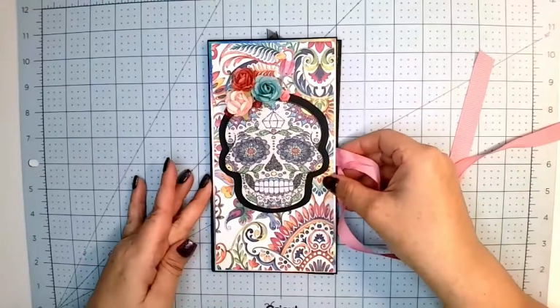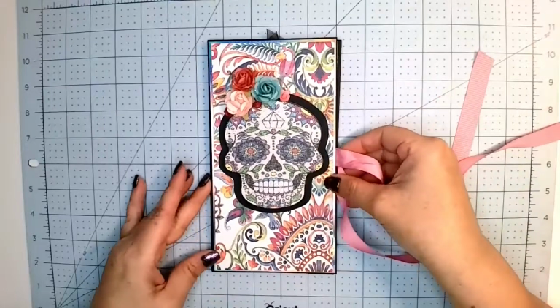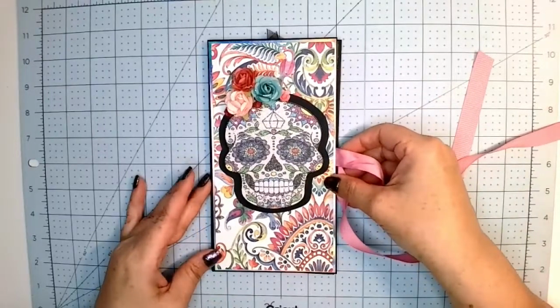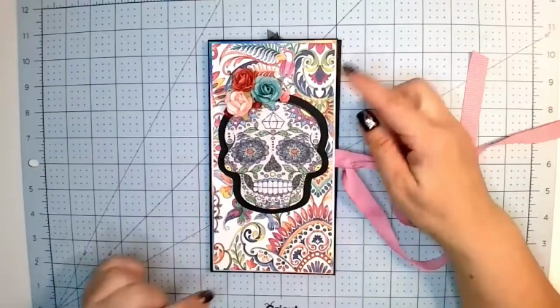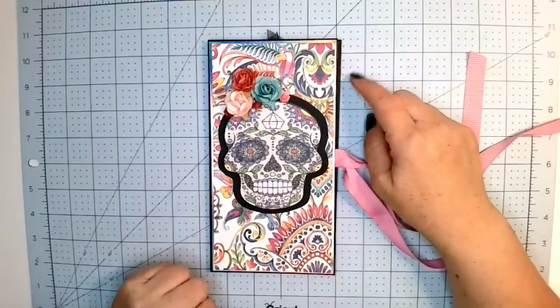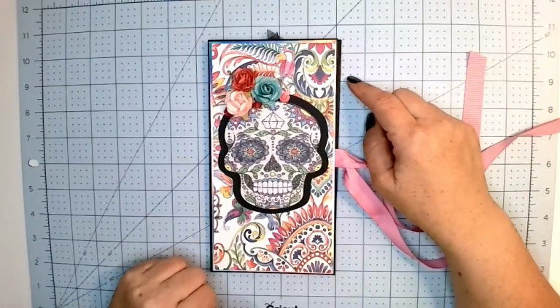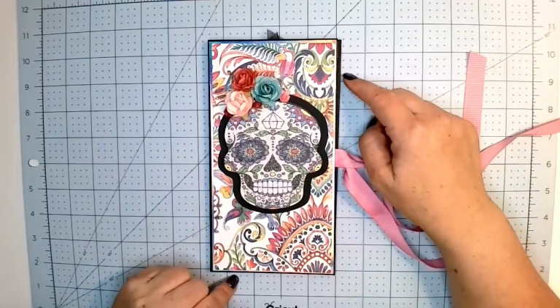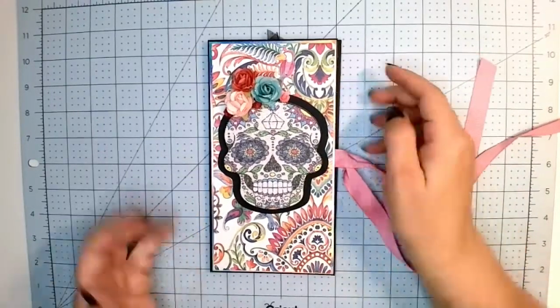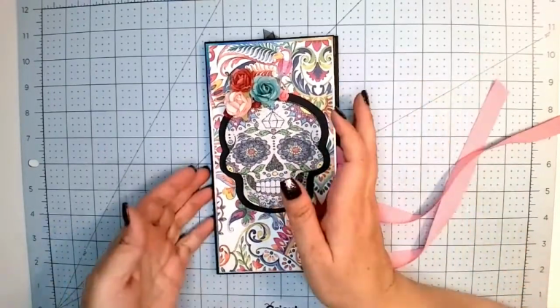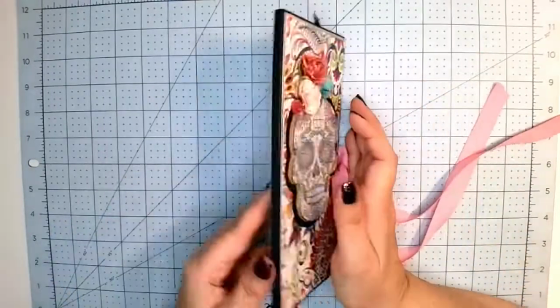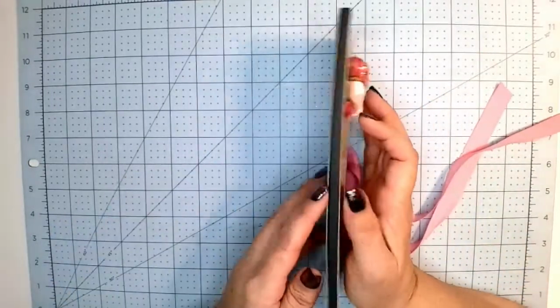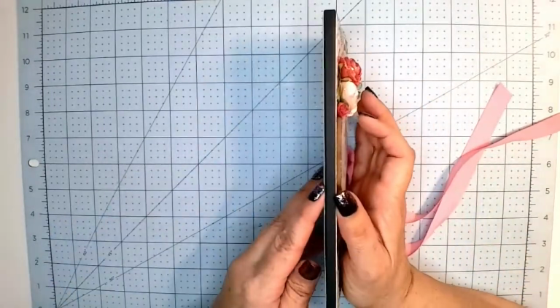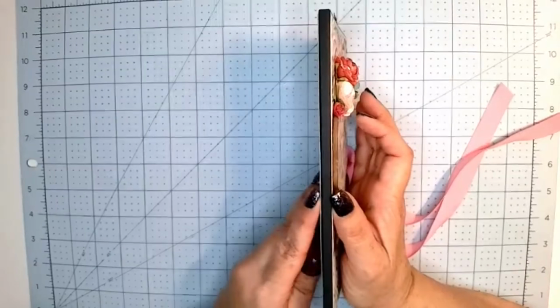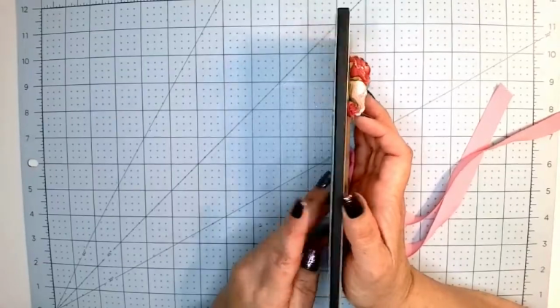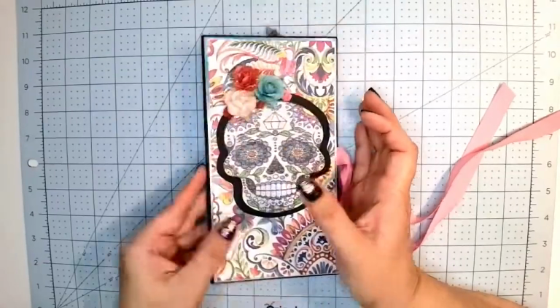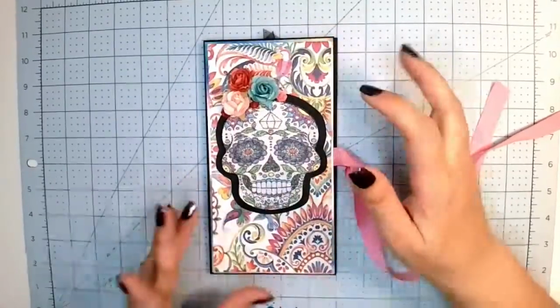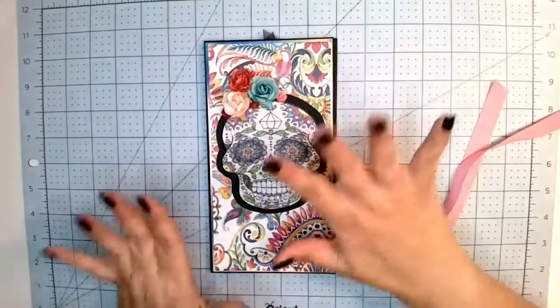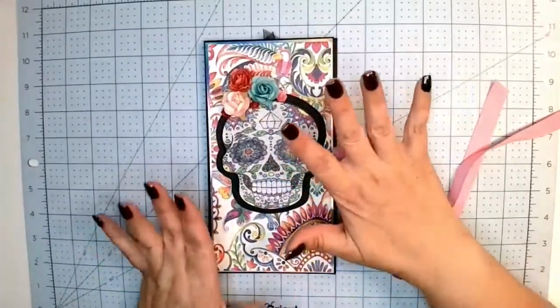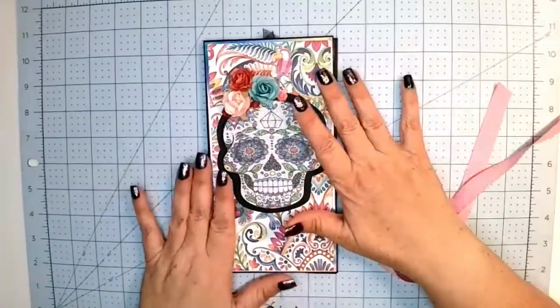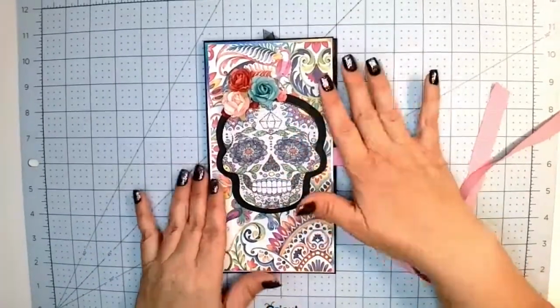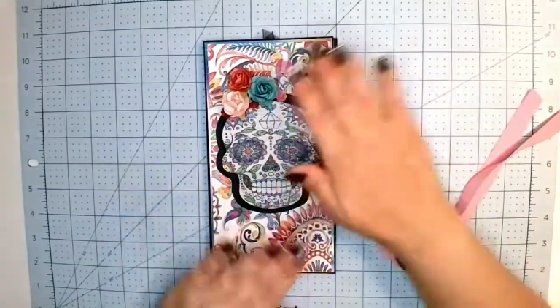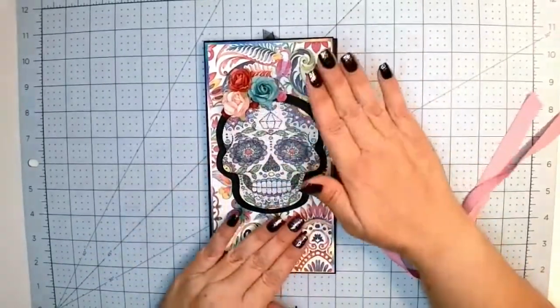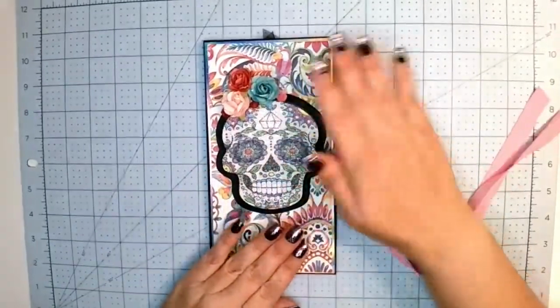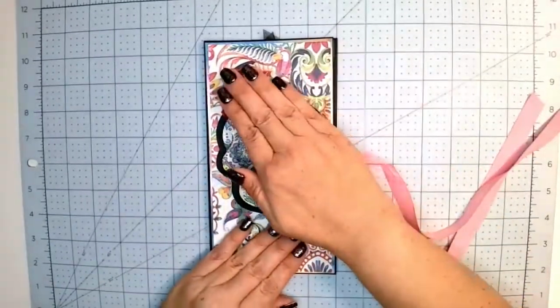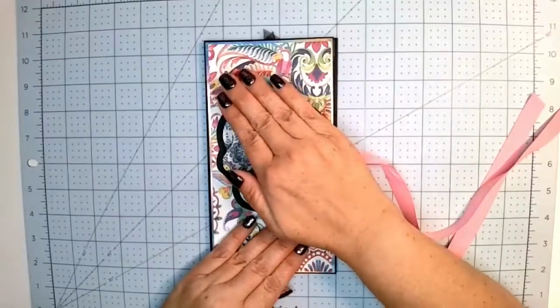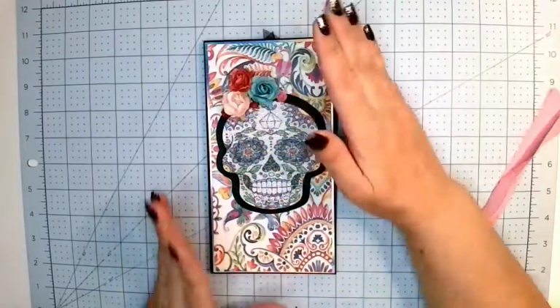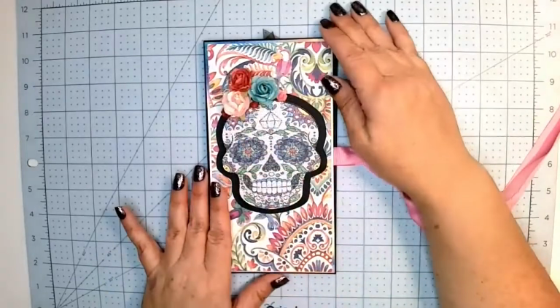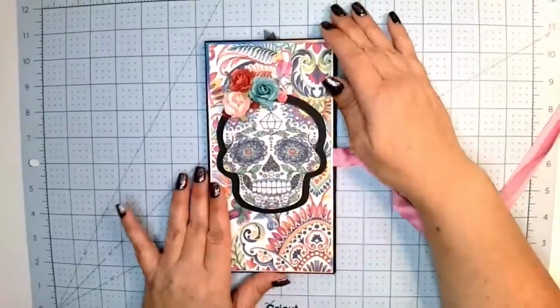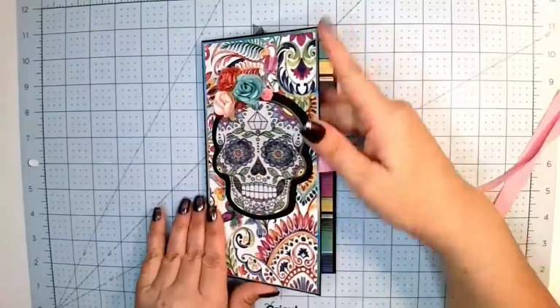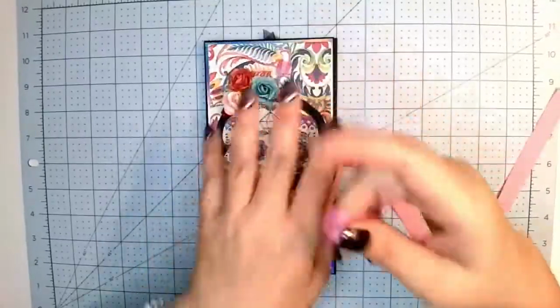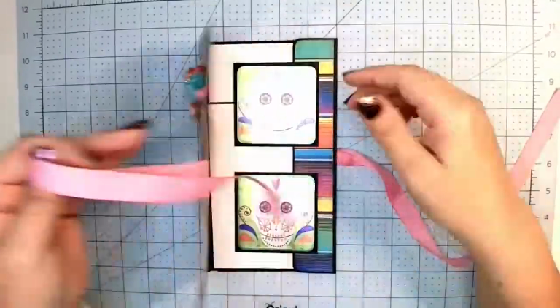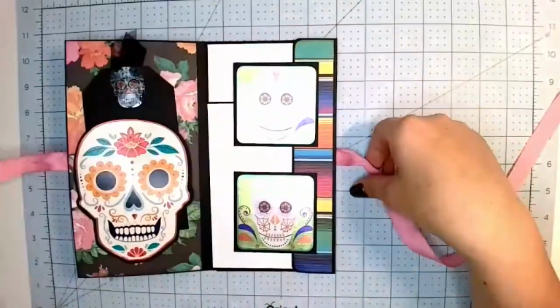What does it measure? Four and a half by eight and a half is what it measures. And it's only got a quarter of an inch, so it's a teeny tiny thing flat-wise with the flowers, but it's really cute, I think.